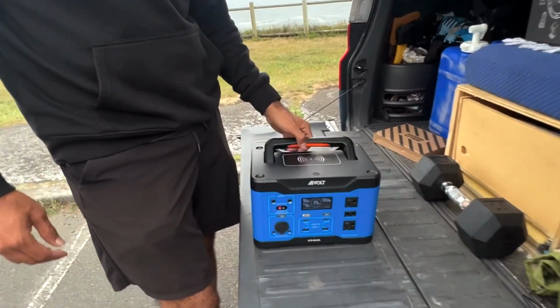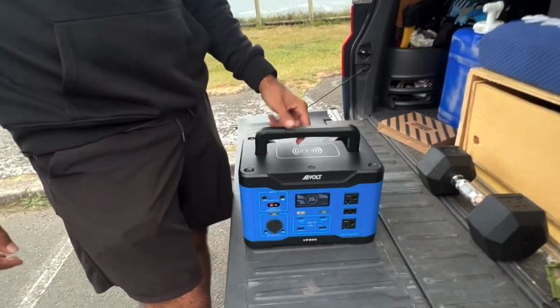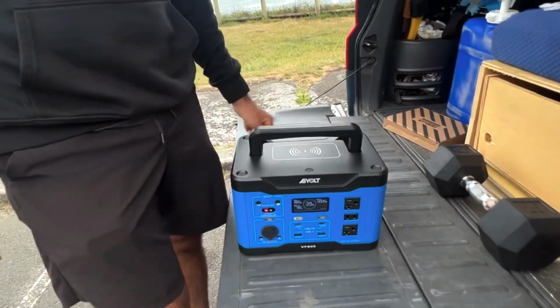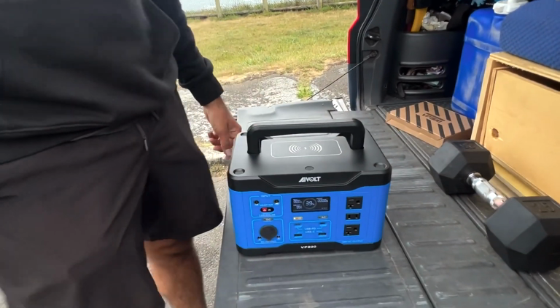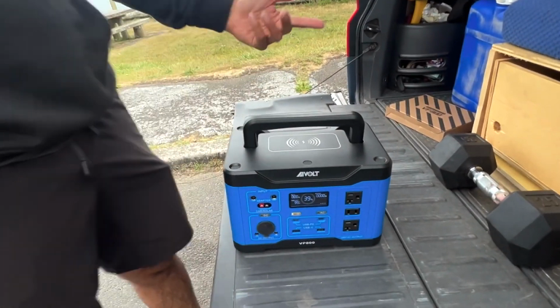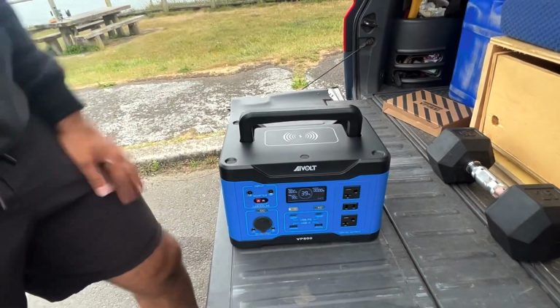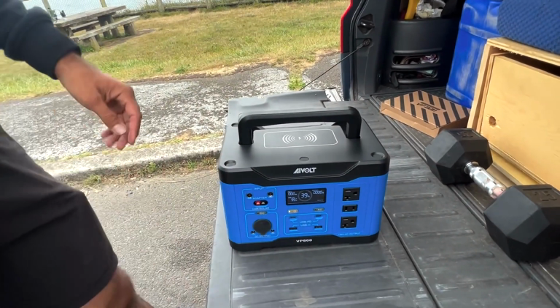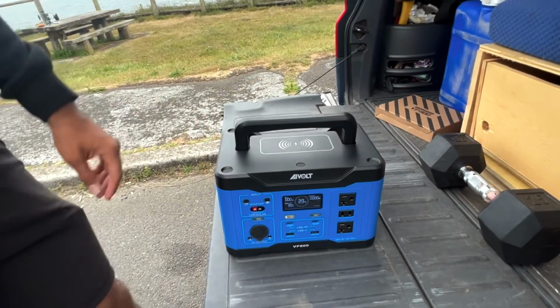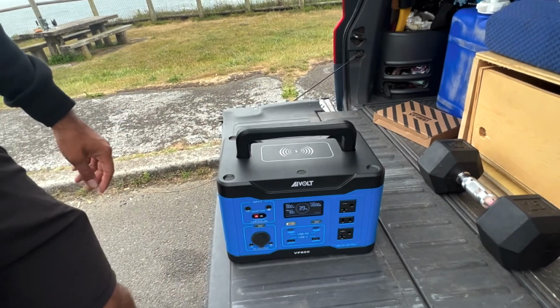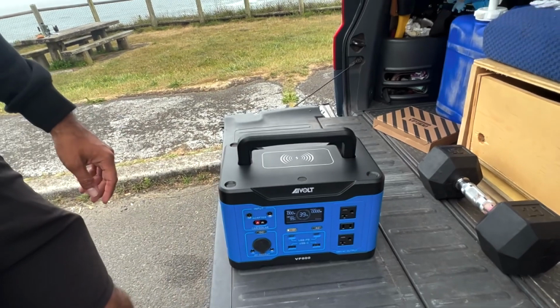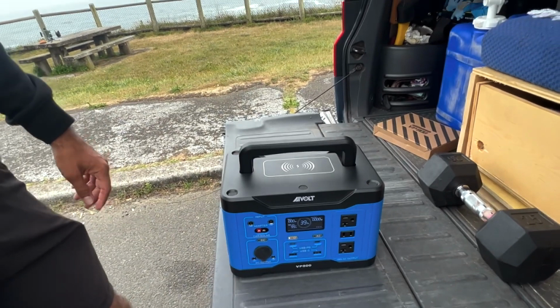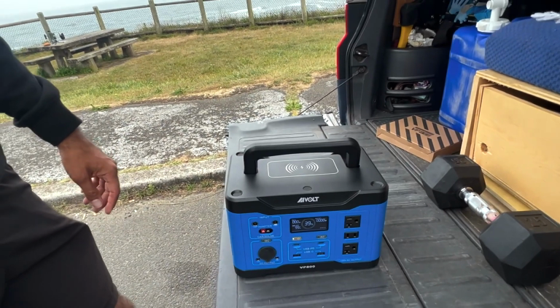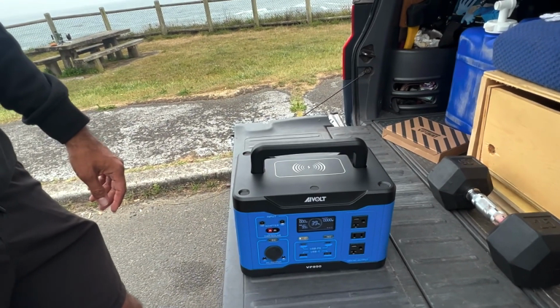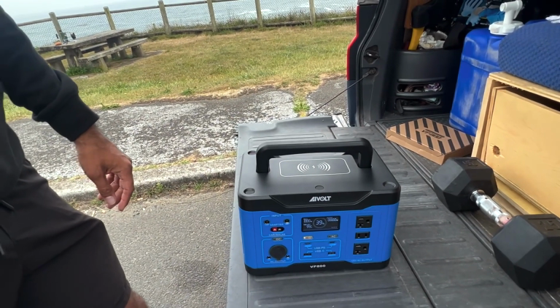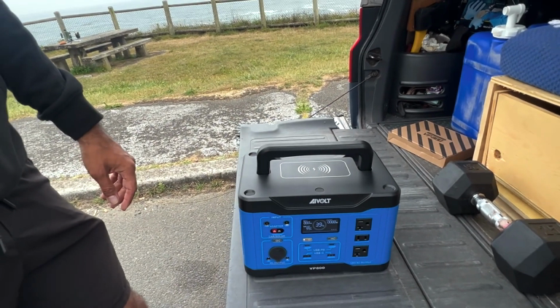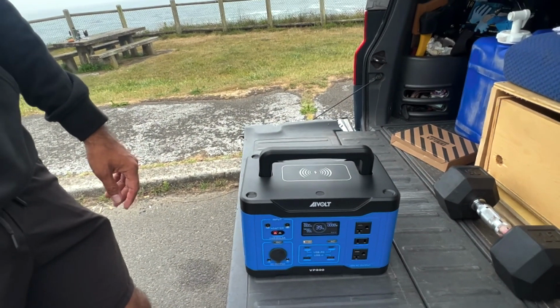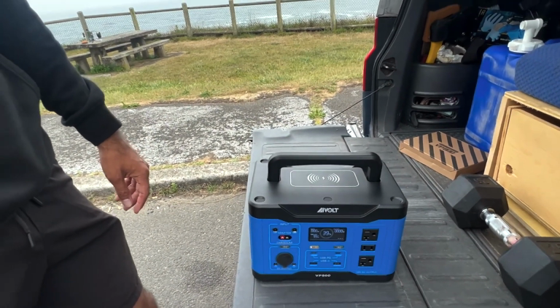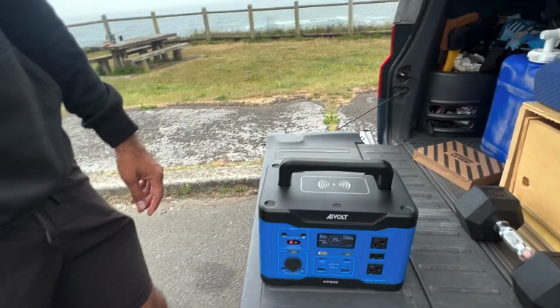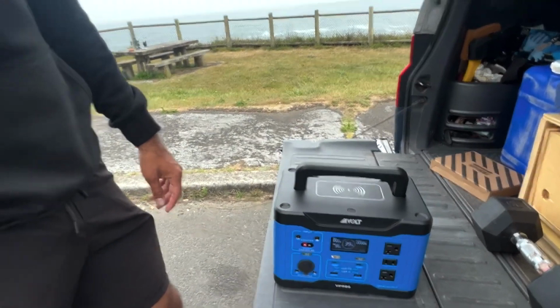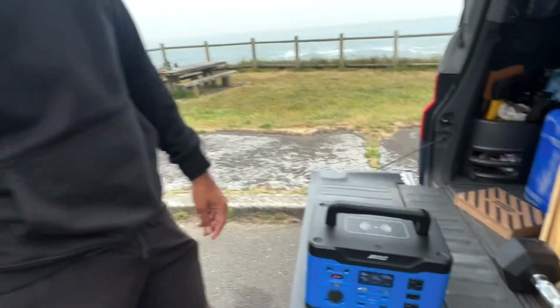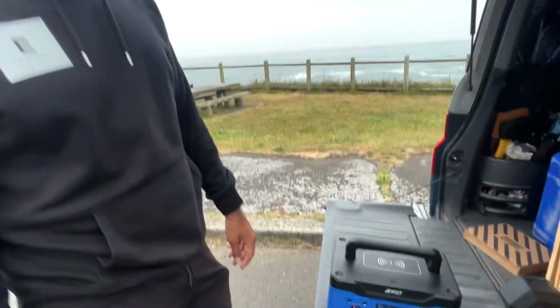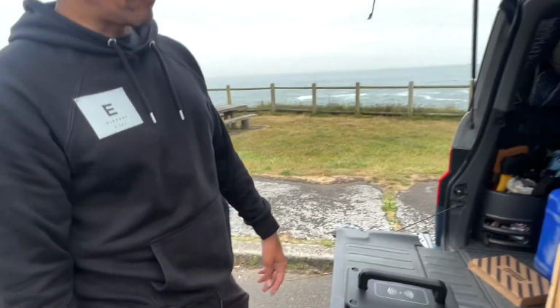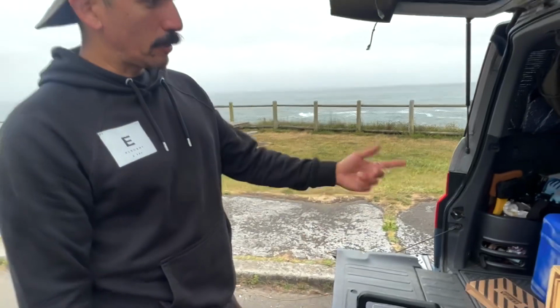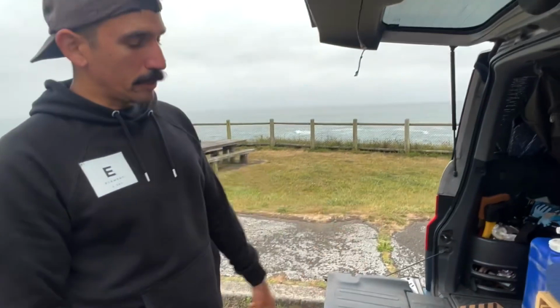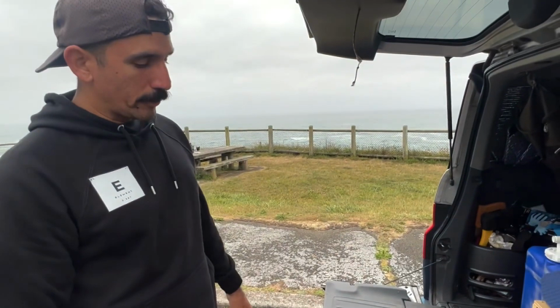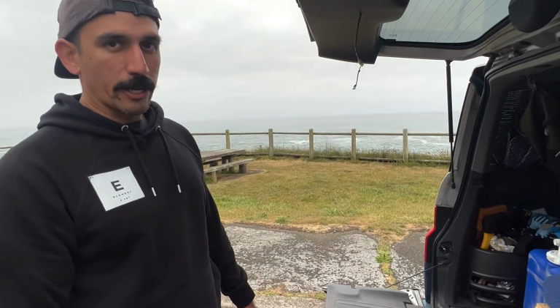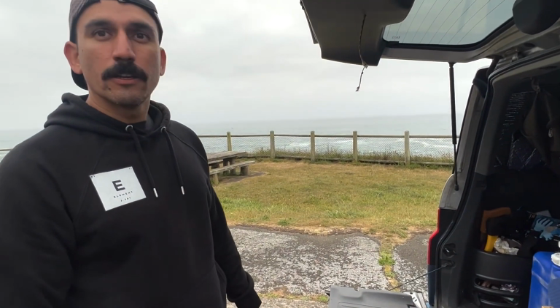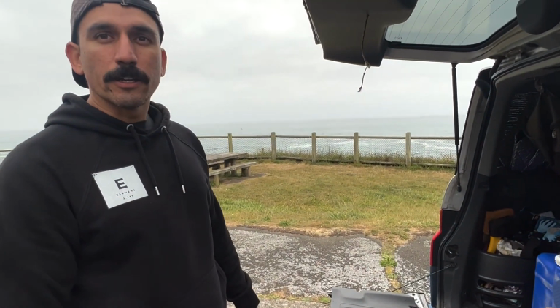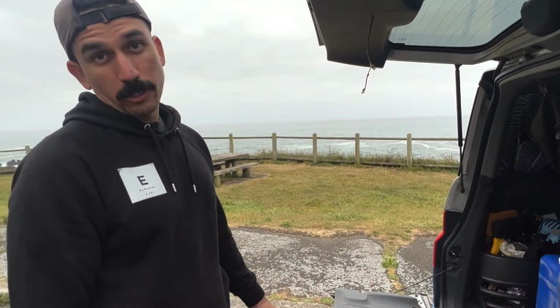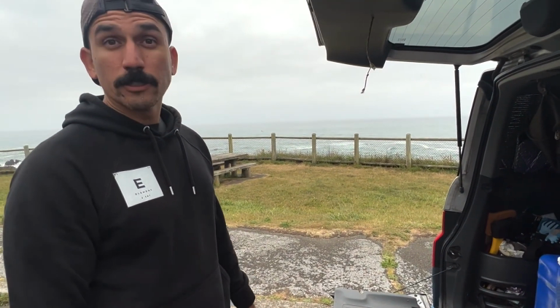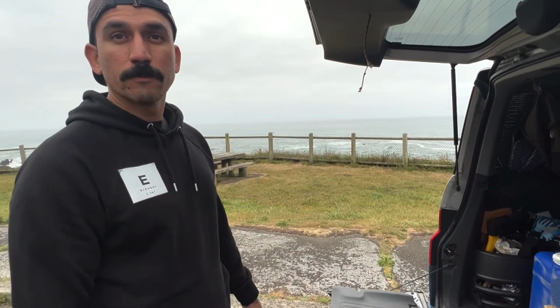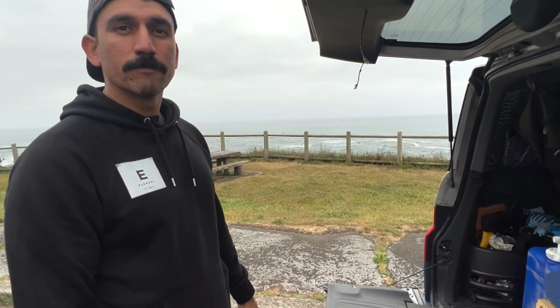I like the color too — yeah, it matches my element. So that was the unboxing. You really have to test it to give an honest review, right? Yeah, I'm going to plug it into the fridge right now and we'll see how it goes. Let's do it.